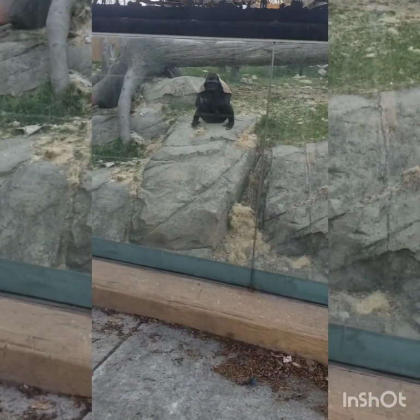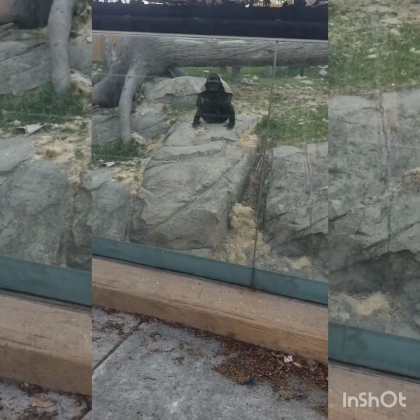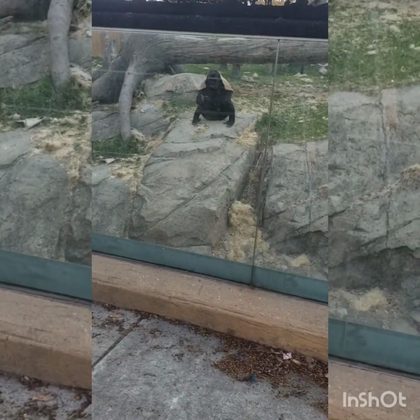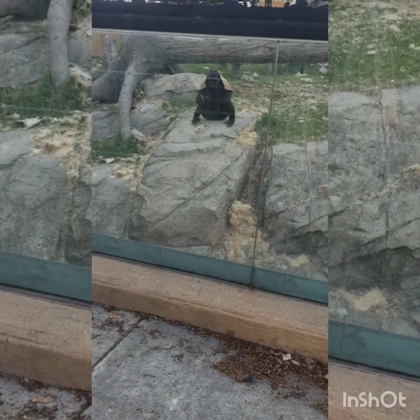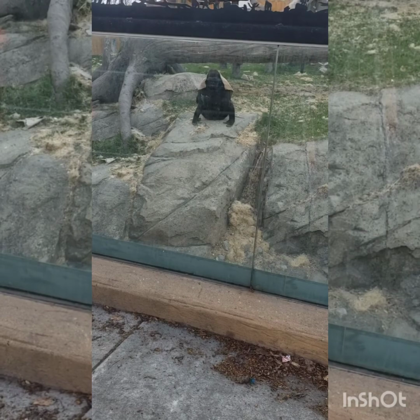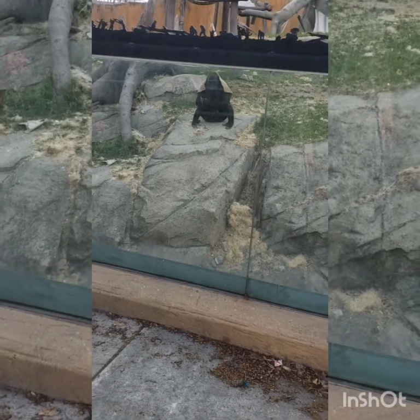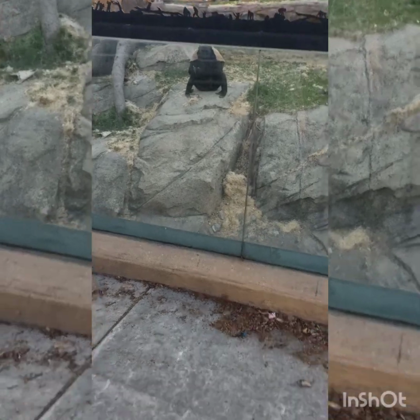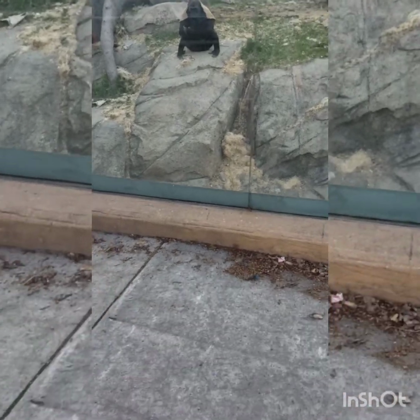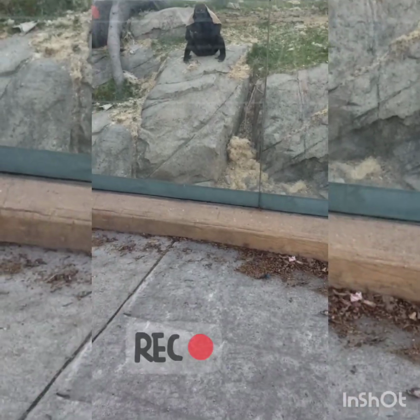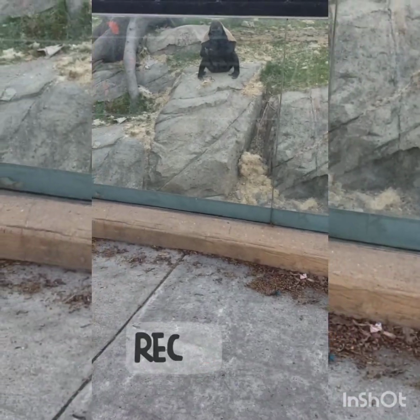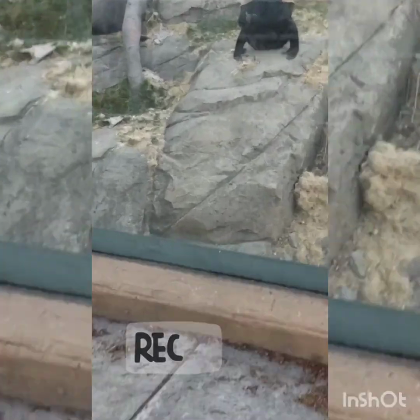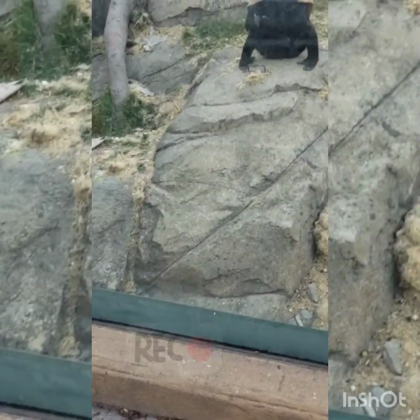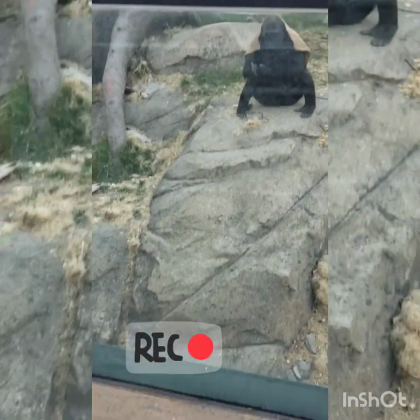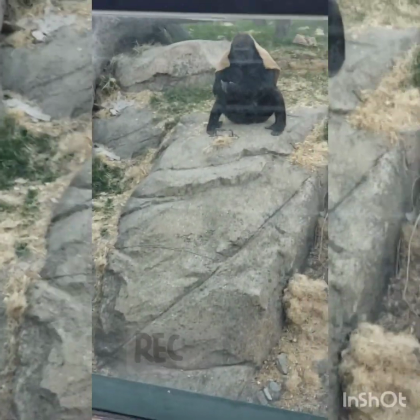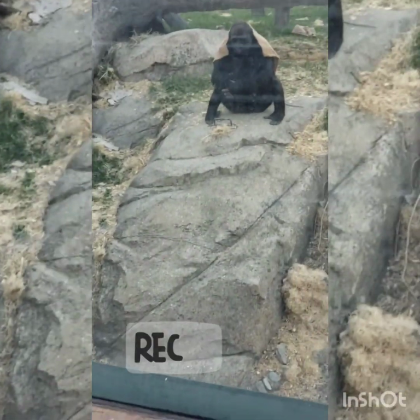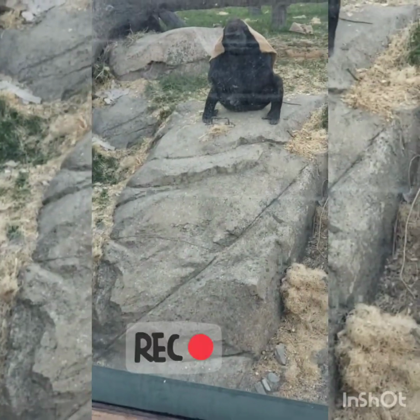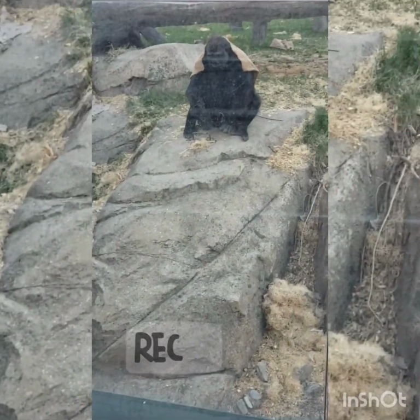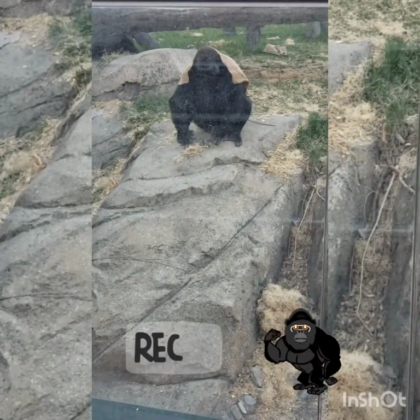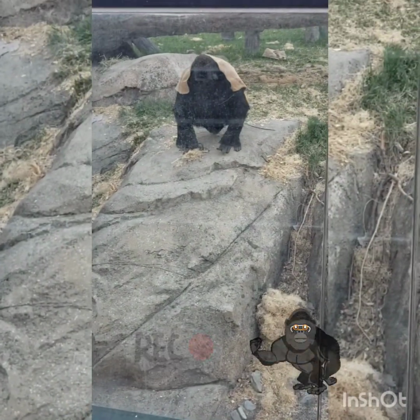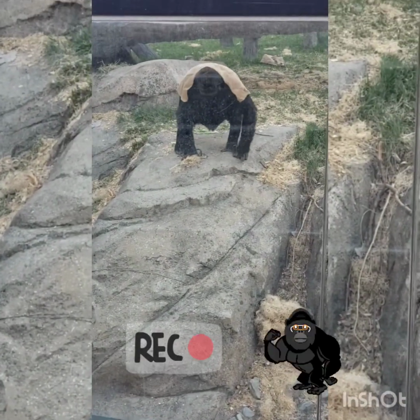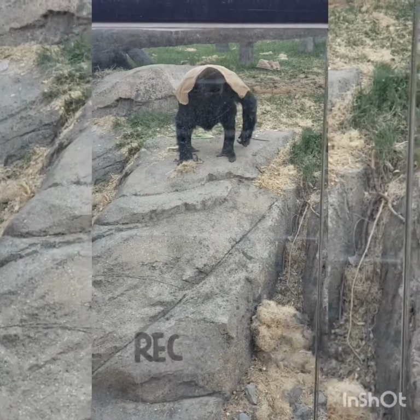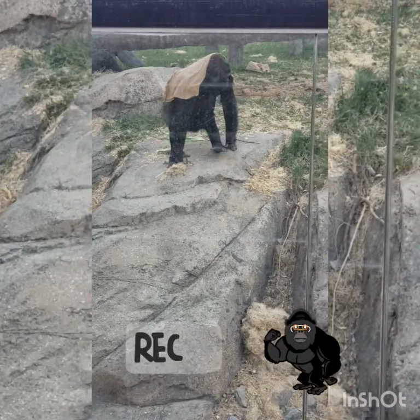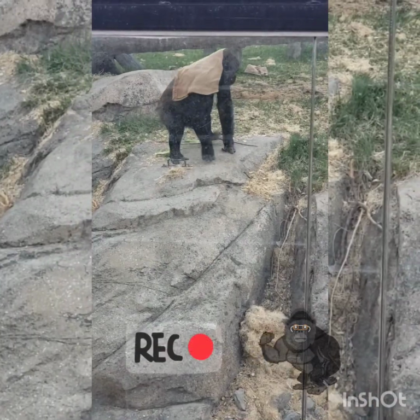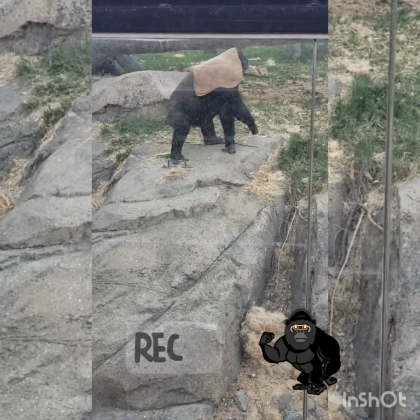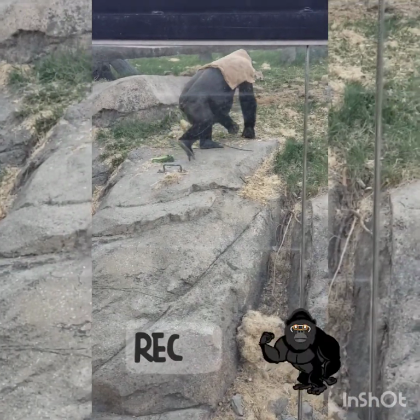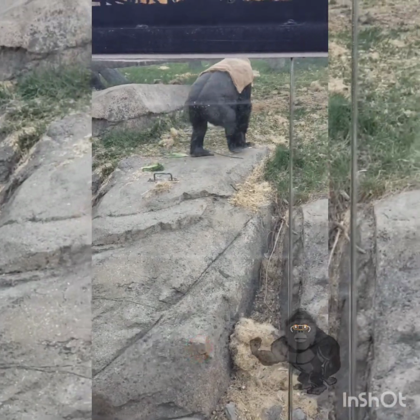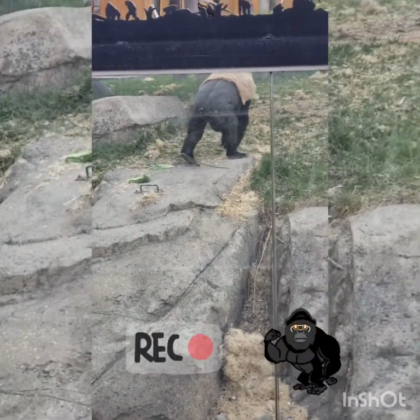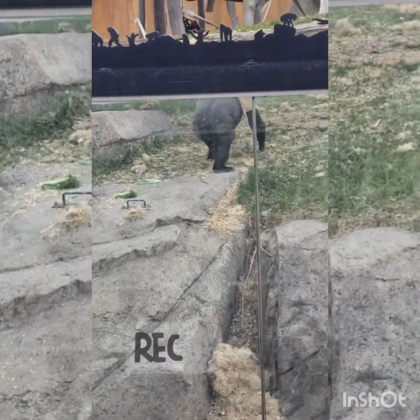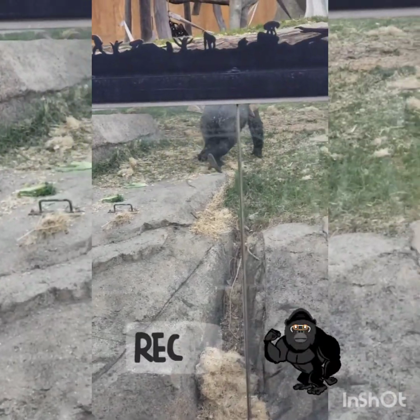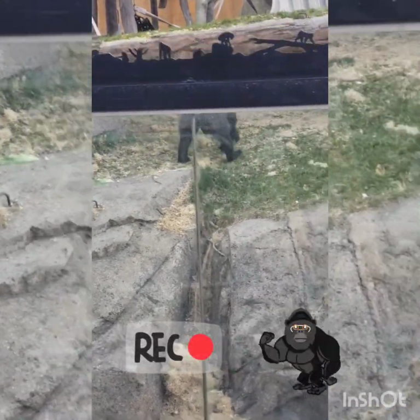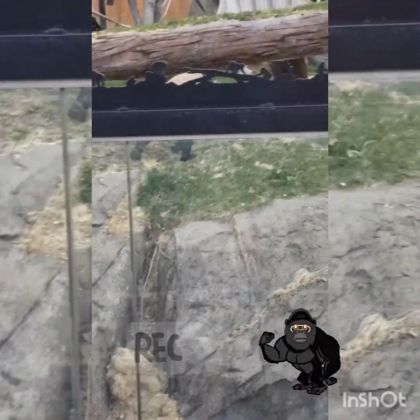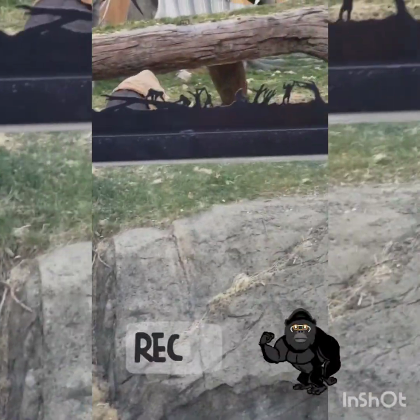Say hello, friend. They're leaving us now.